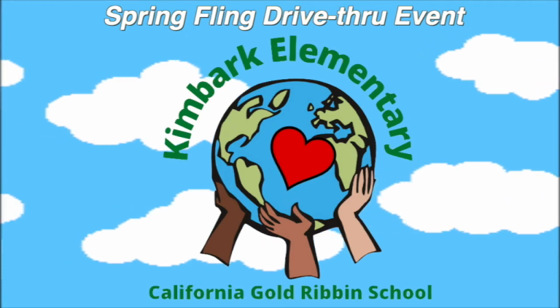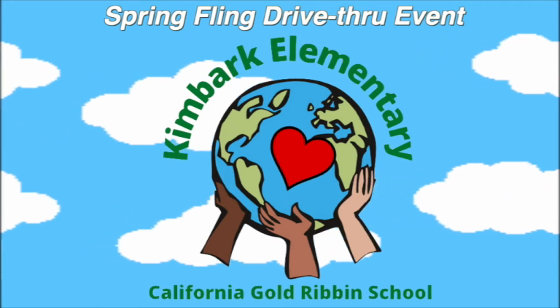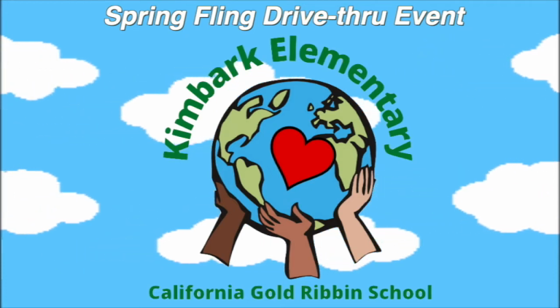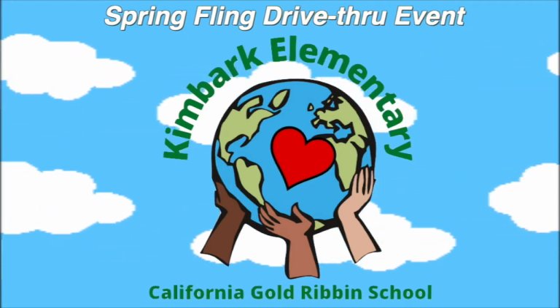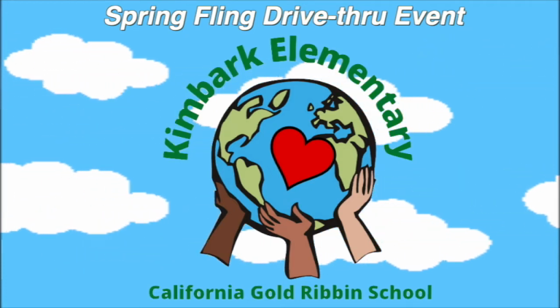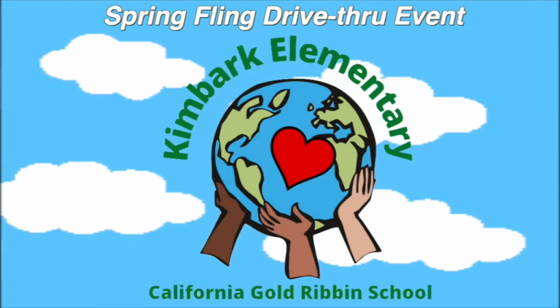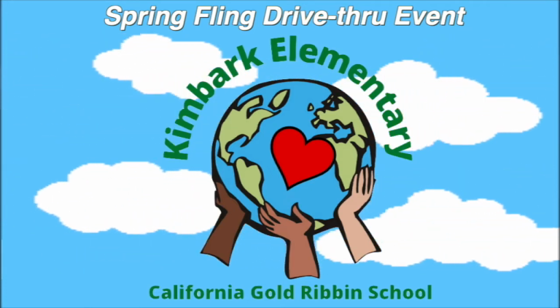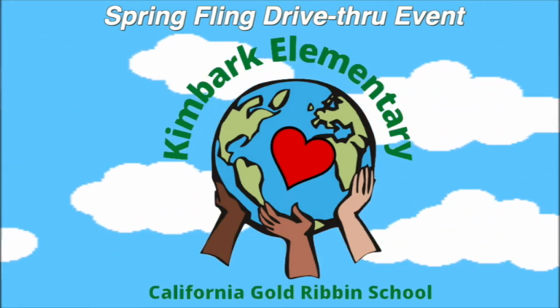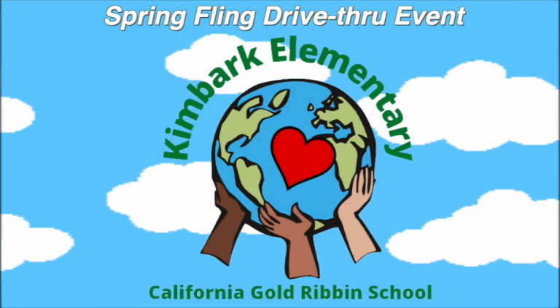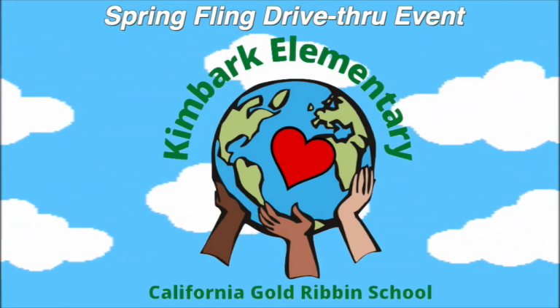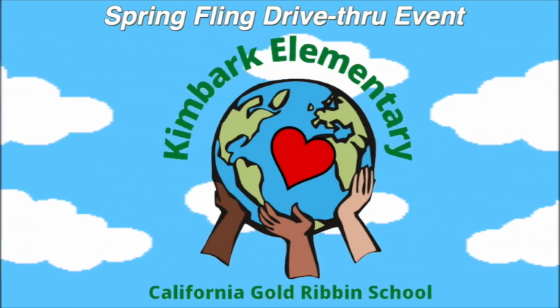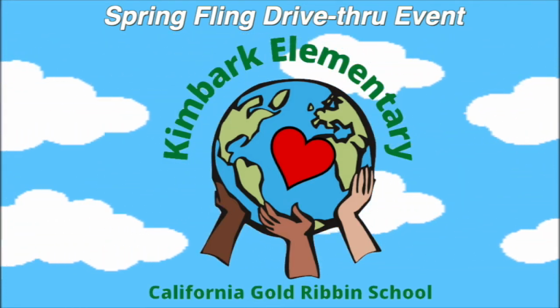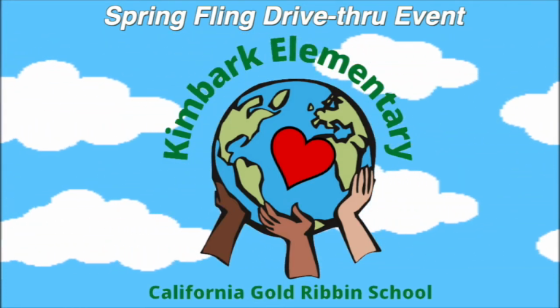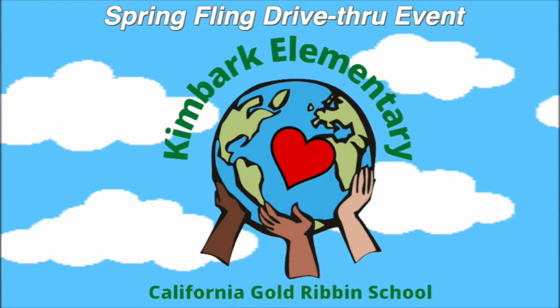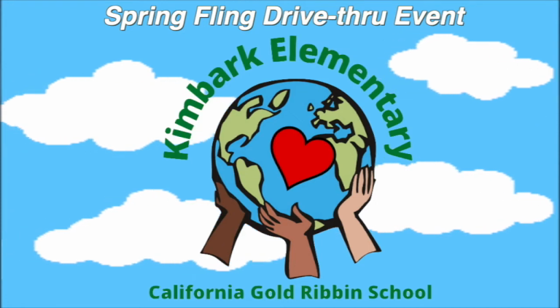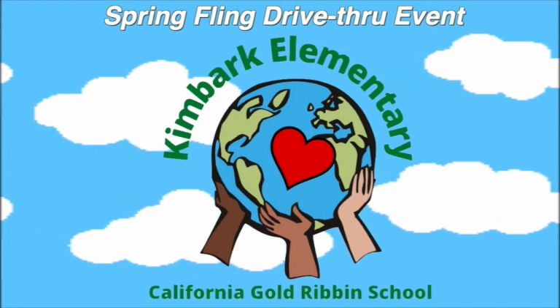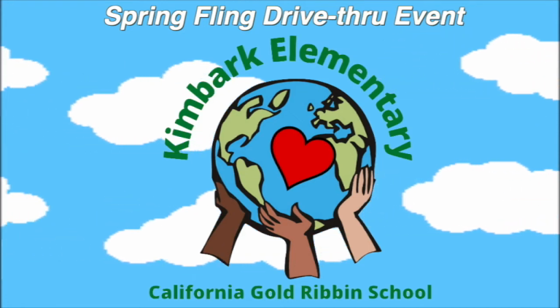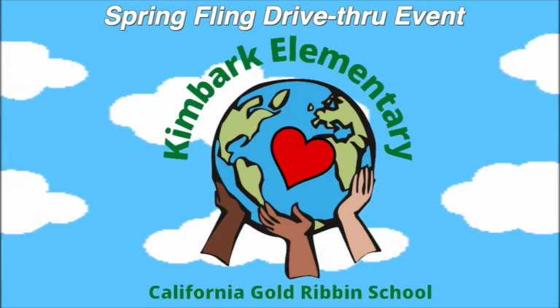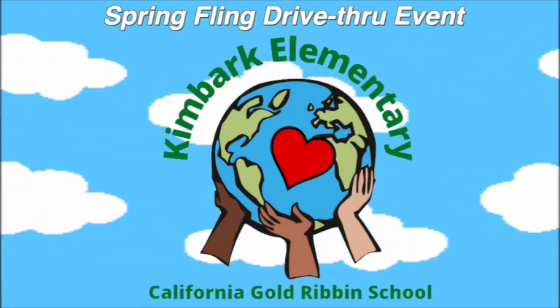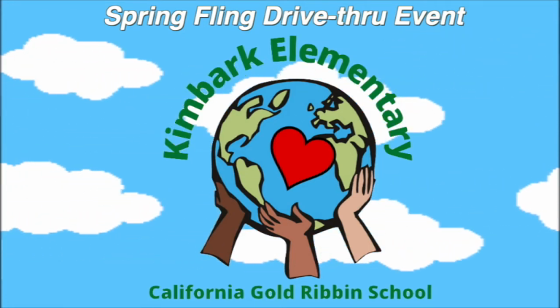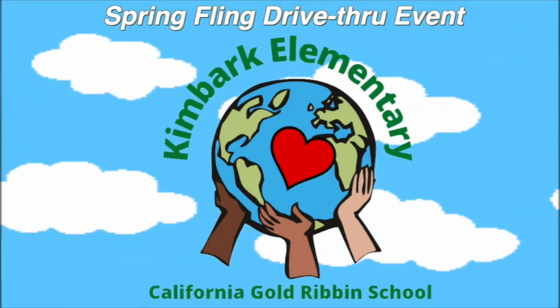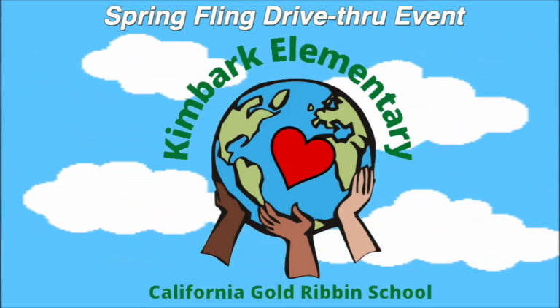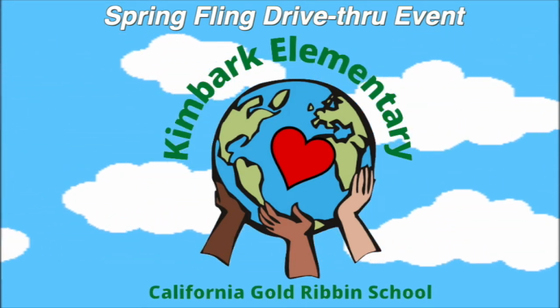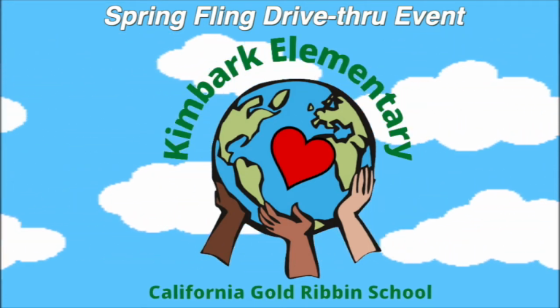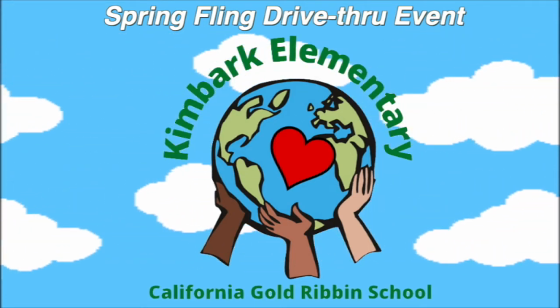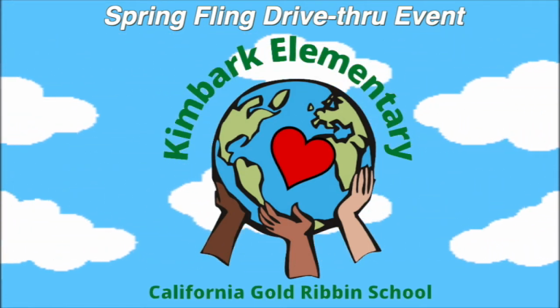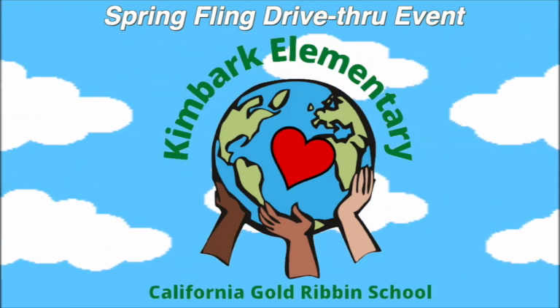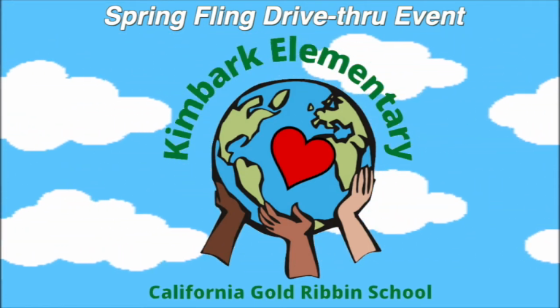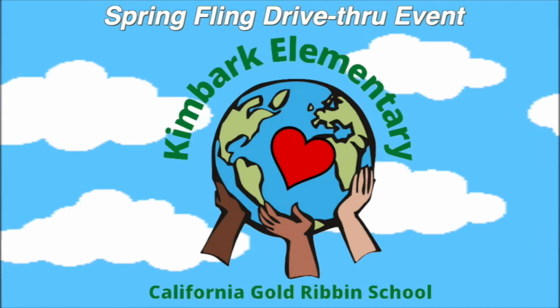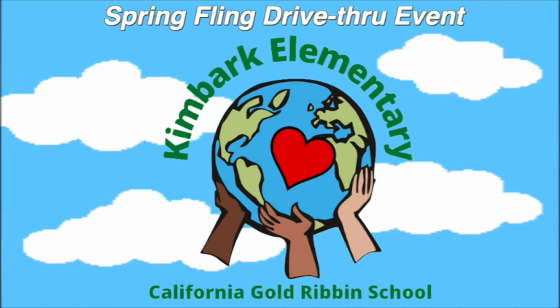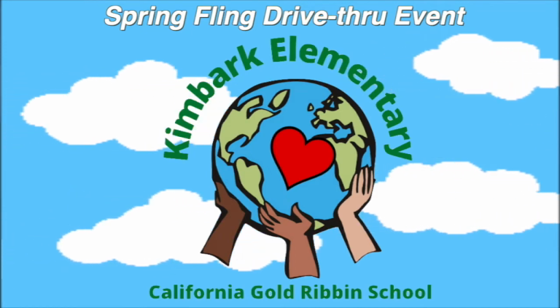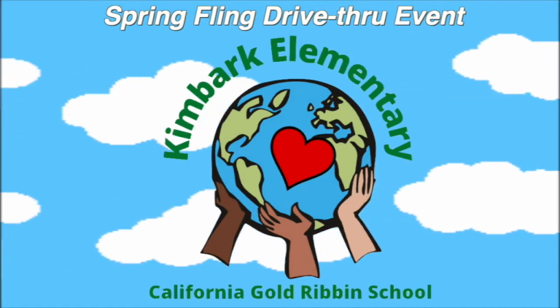Kimbark is an environmental science and technology magnet school, which means we have programs to promote awareness for environmental science as well as technology. Here at Kimbark we have amazing teachers and staff who love working with children and seeing them succeed.